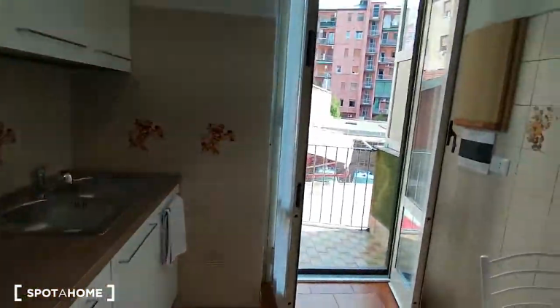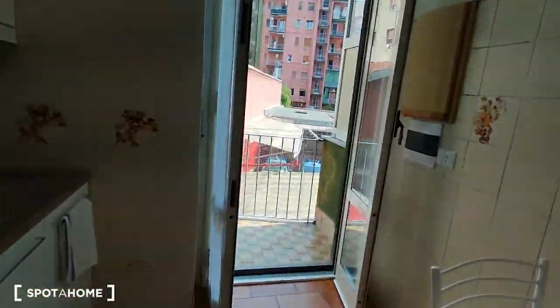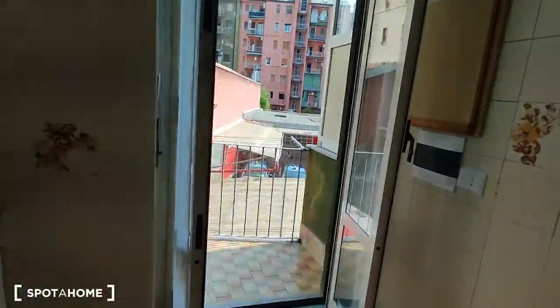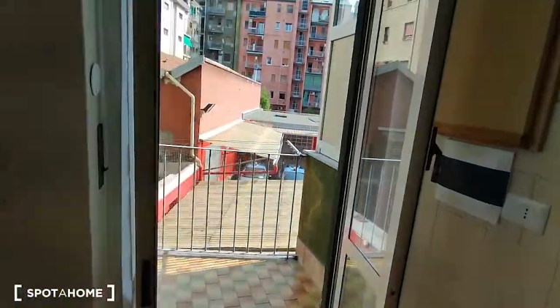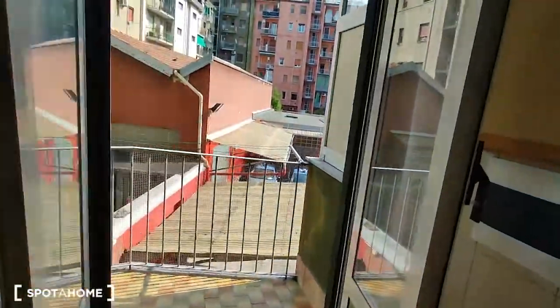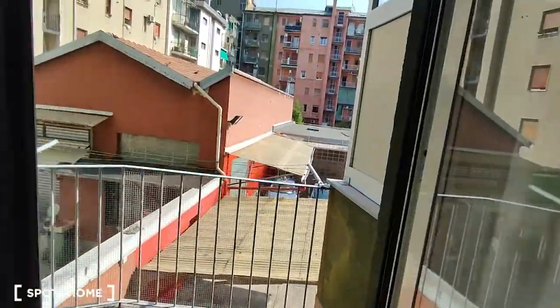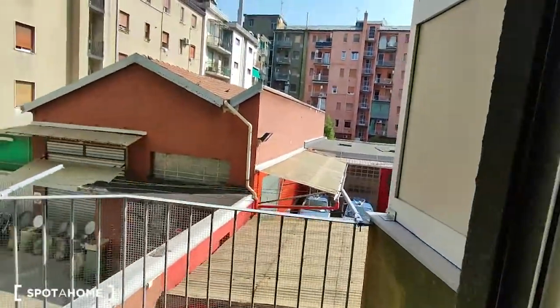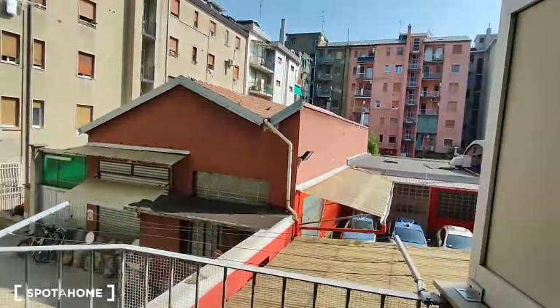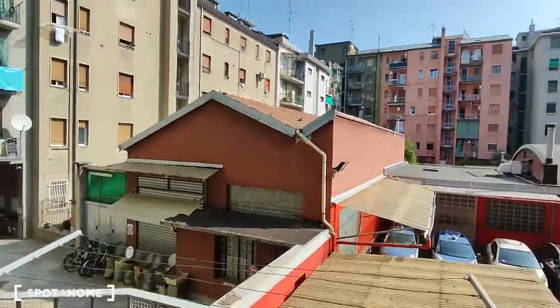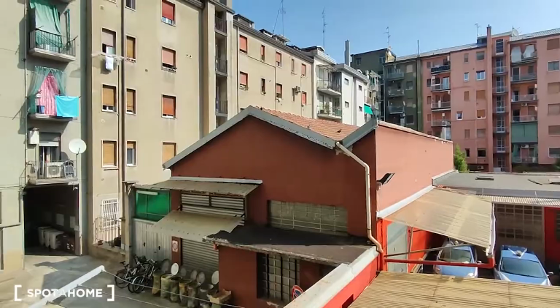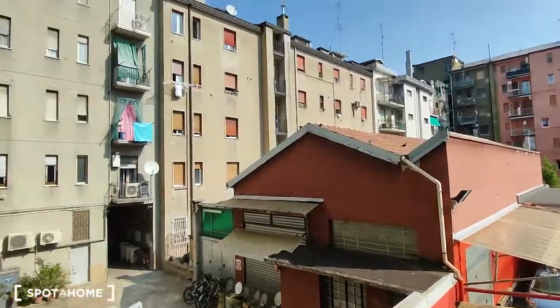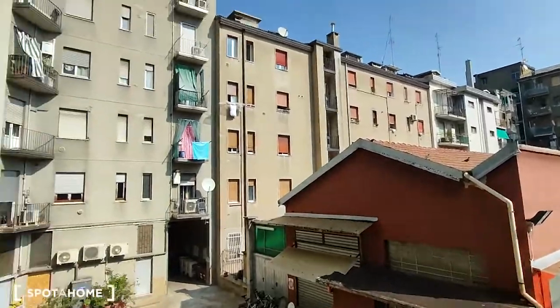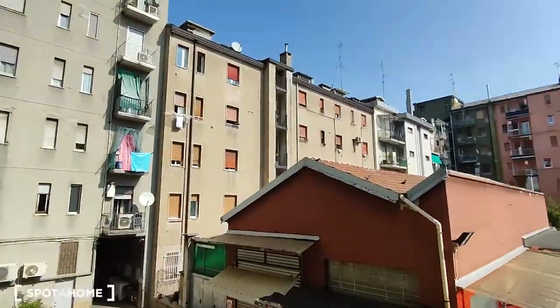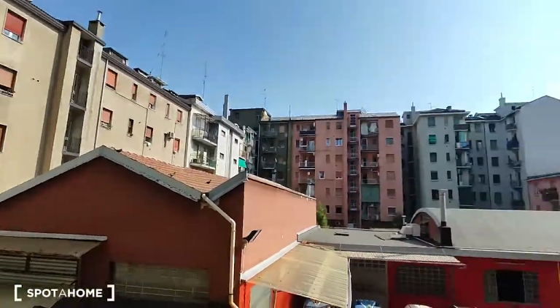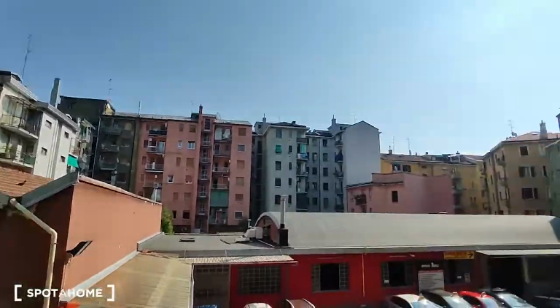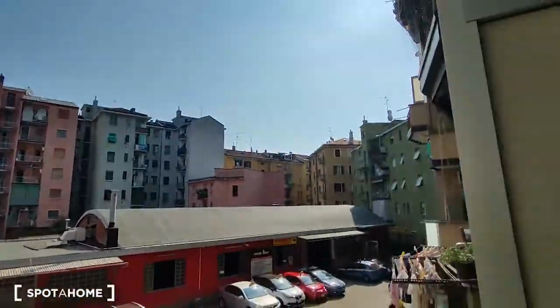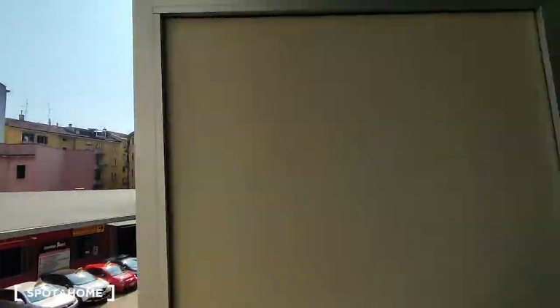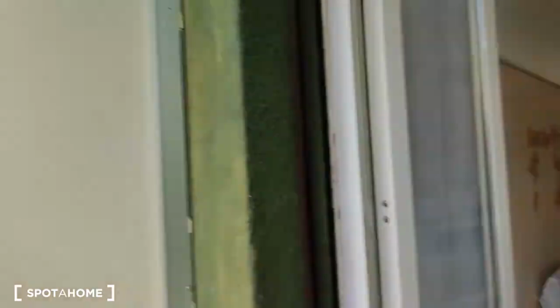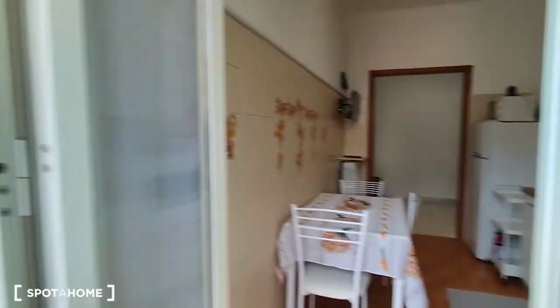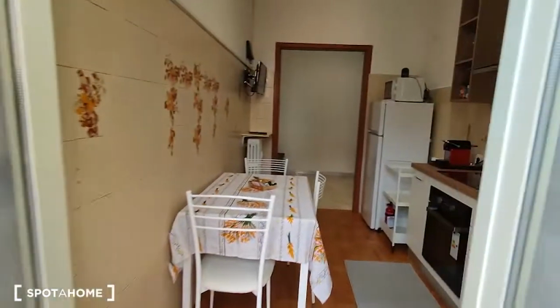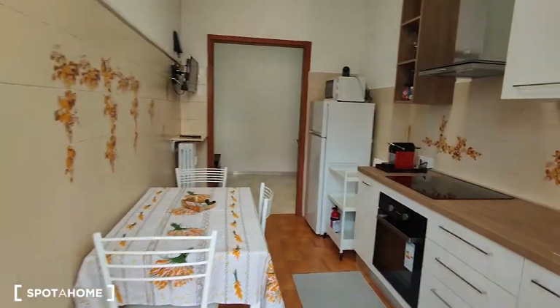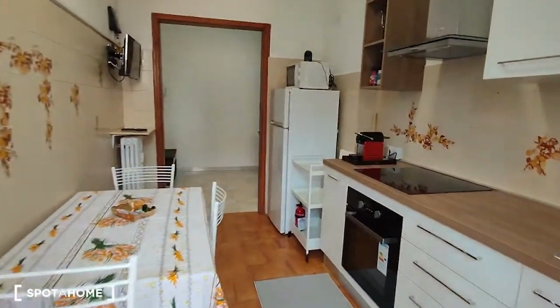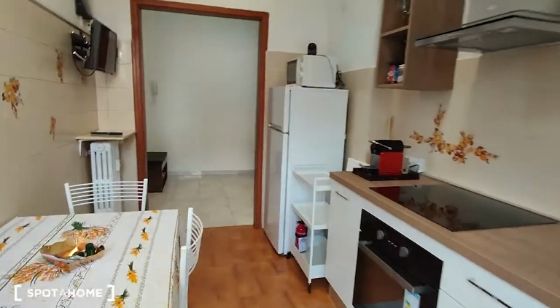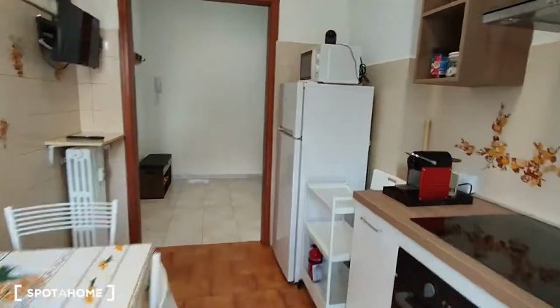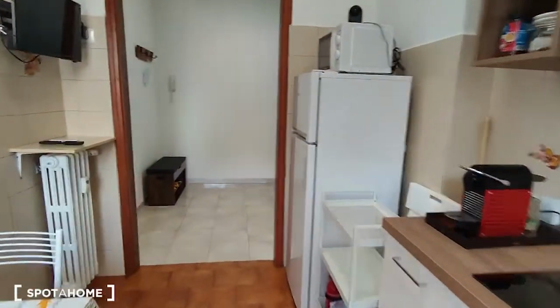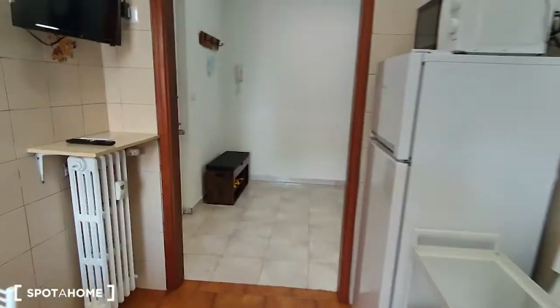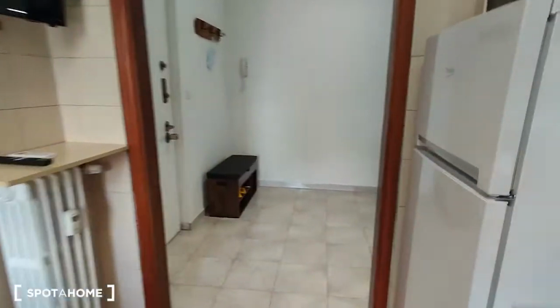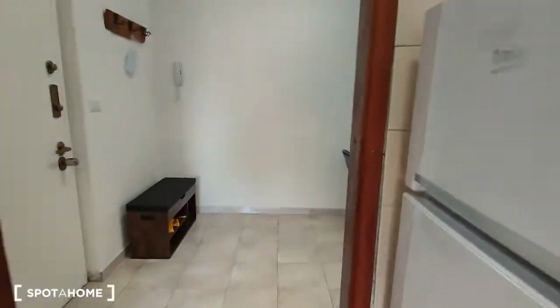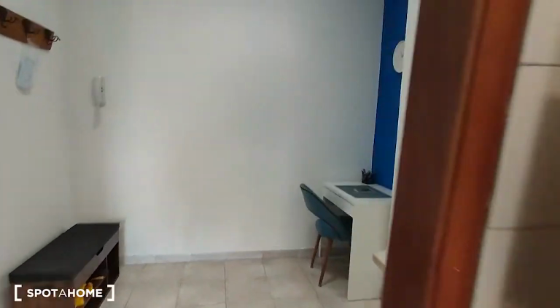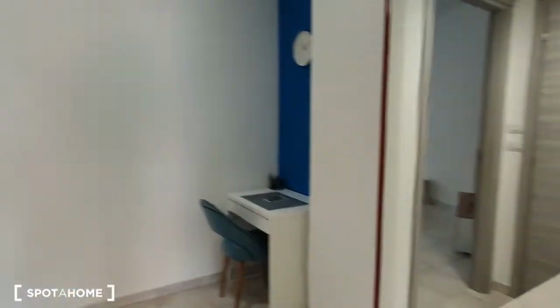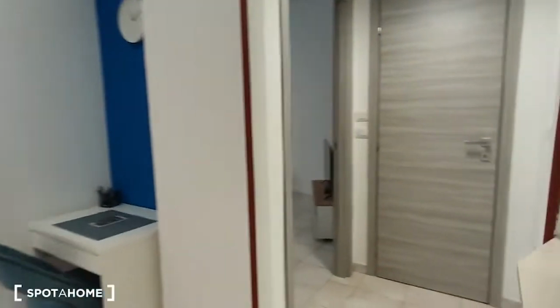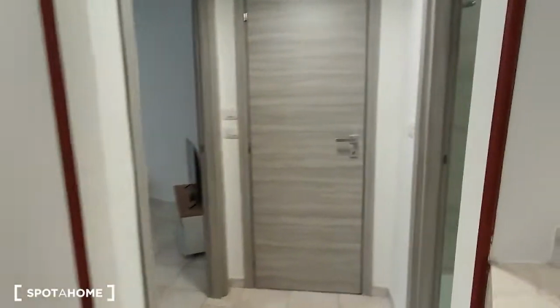Outside there is also the balcony that faces the interior part, so it's quiet as you can hear. So then we can go on and through the corridor we can go to take a look at the bathroom.